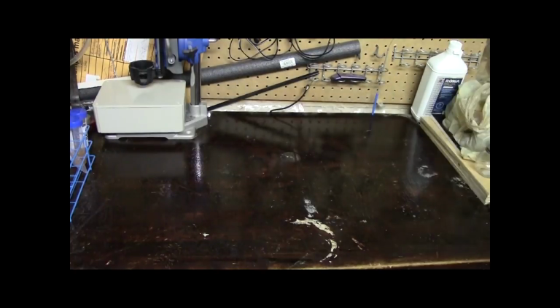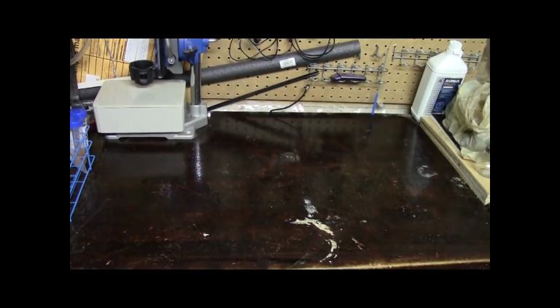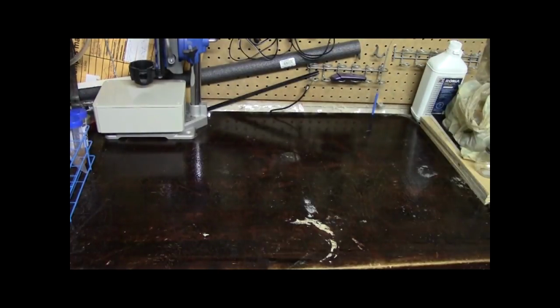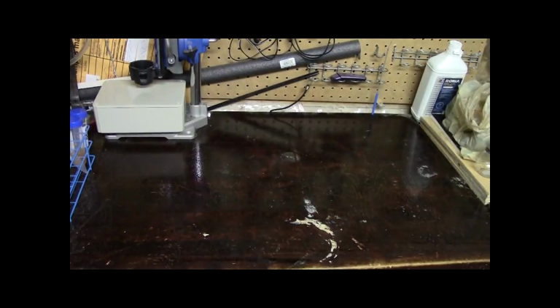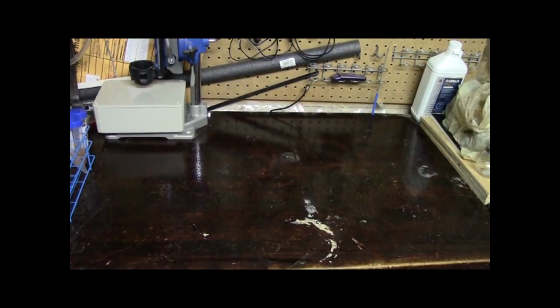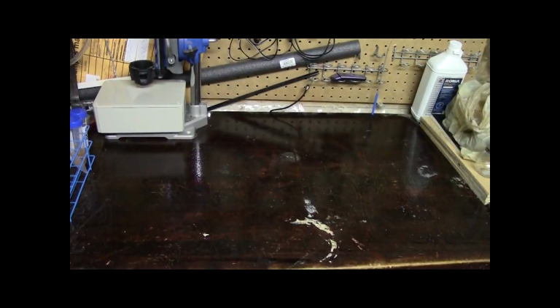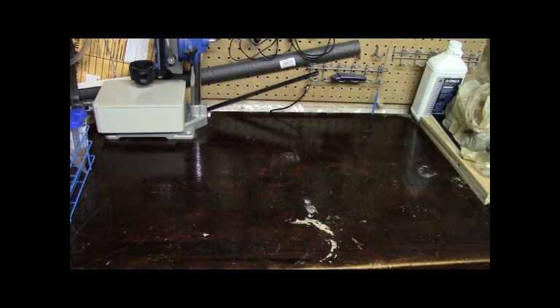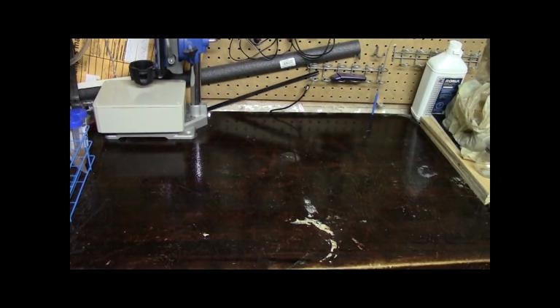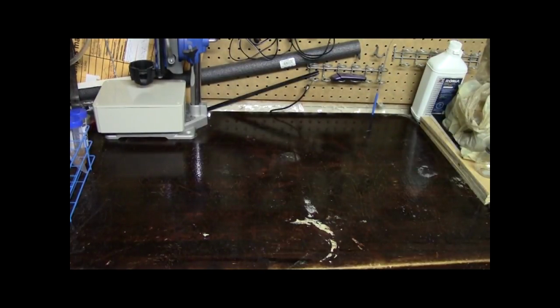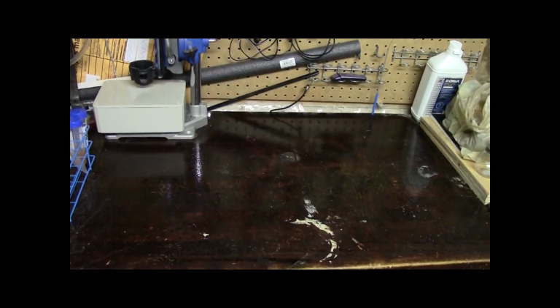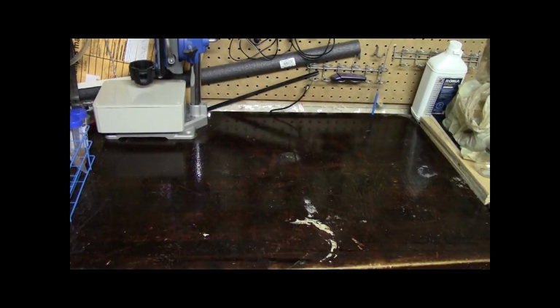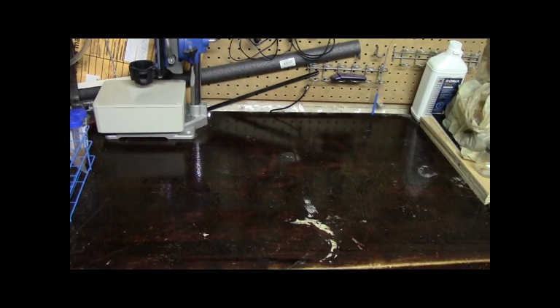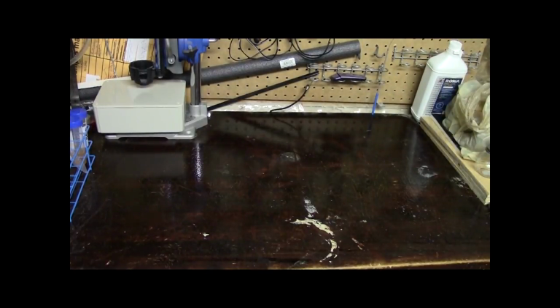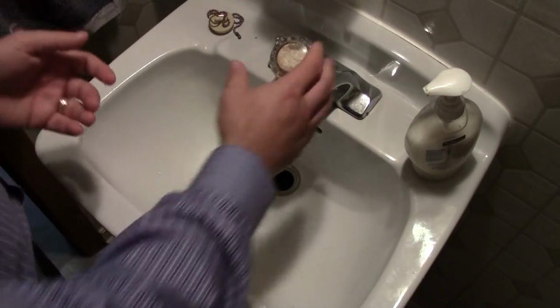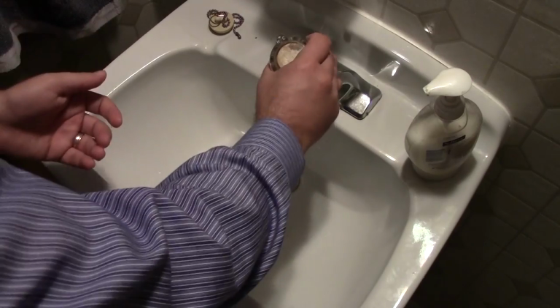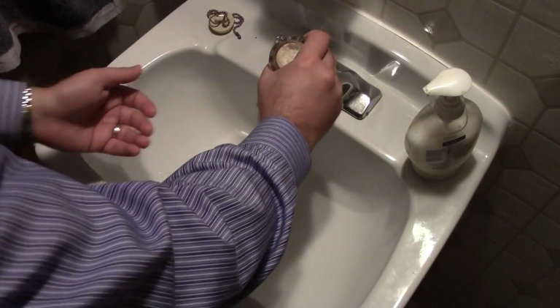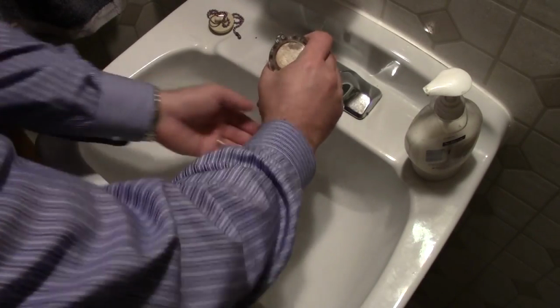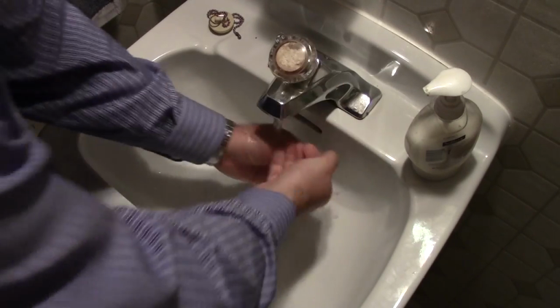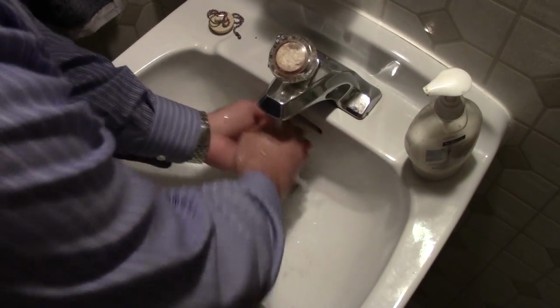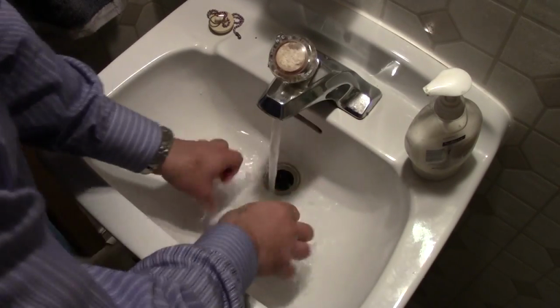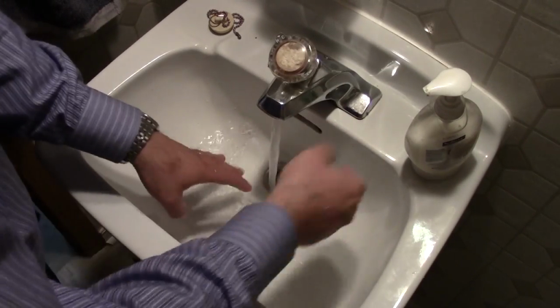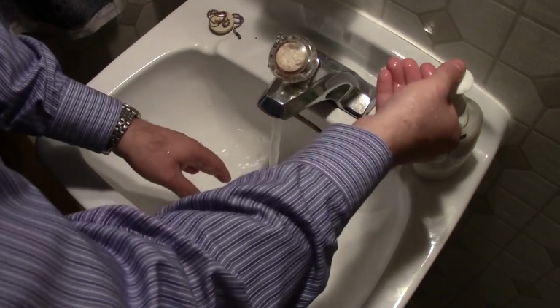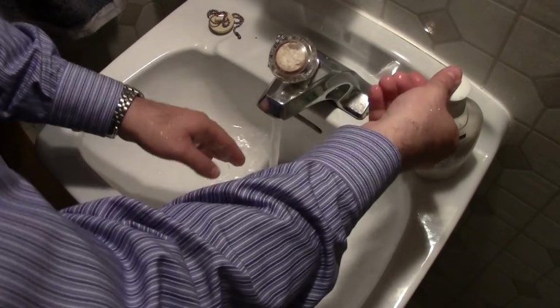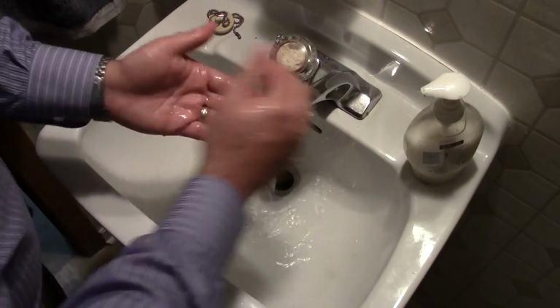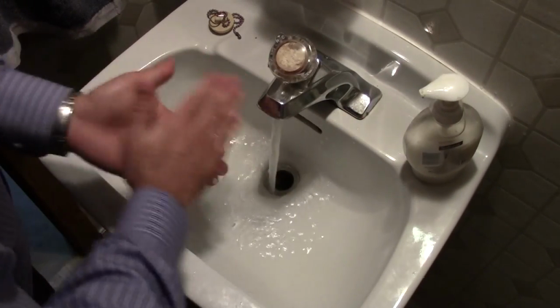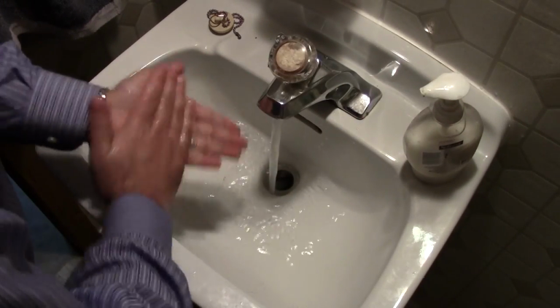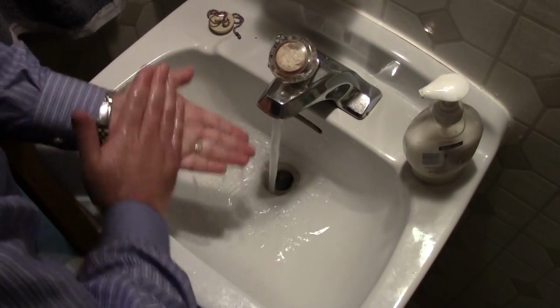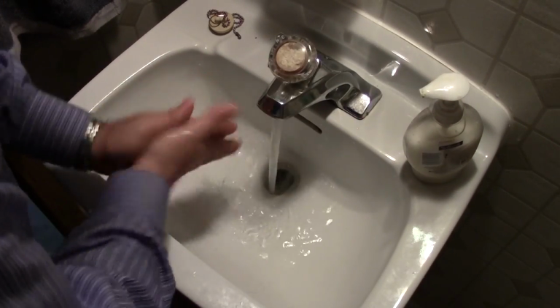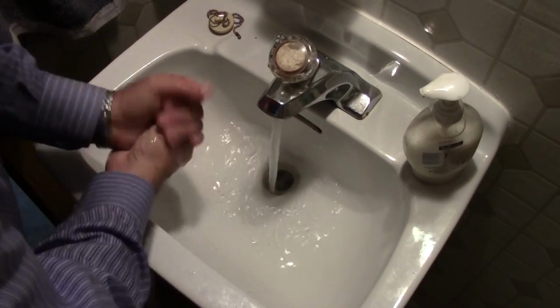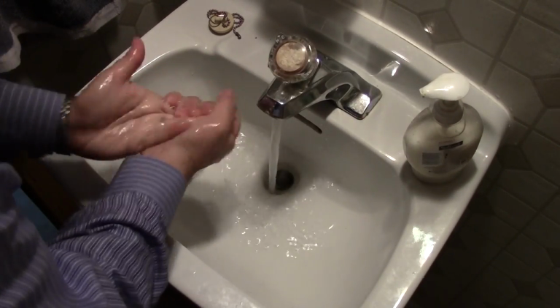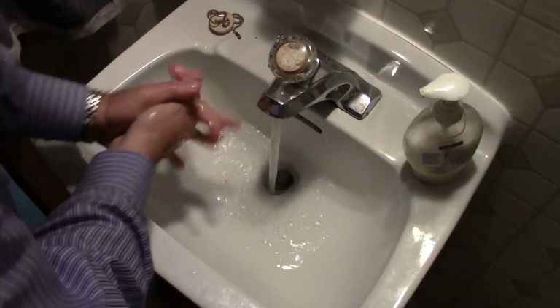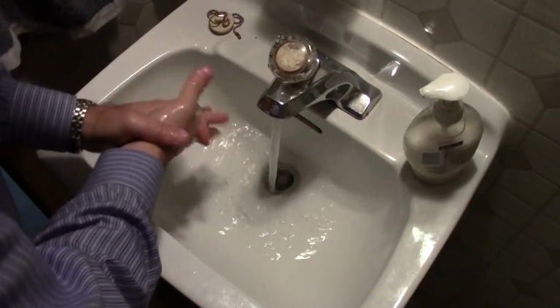While that sanitizing agent is working, you next need to get yourself prepared — and what I mean by that is you need to make sure you are clean at the same time. What you really want to focus on, of course, is washing your hands.